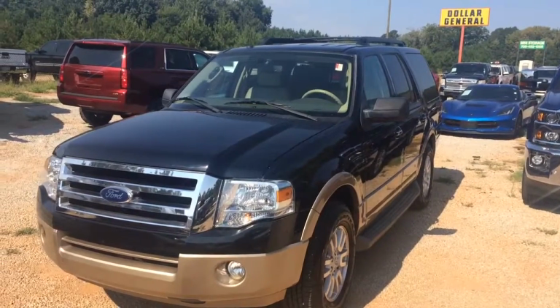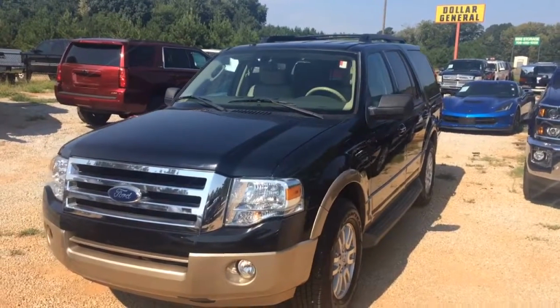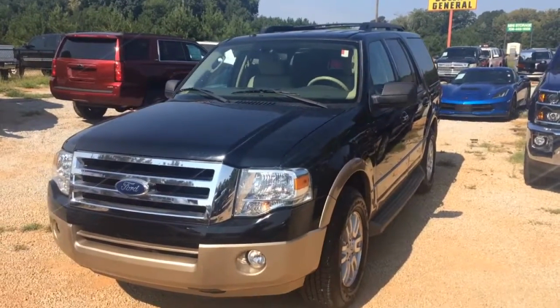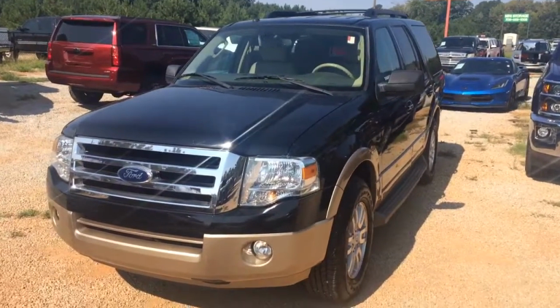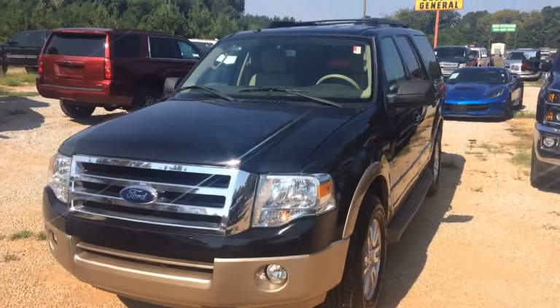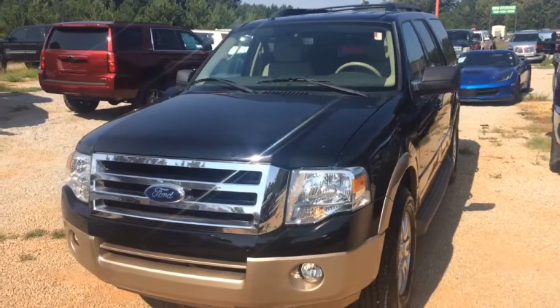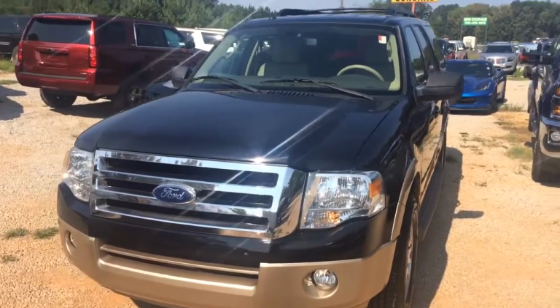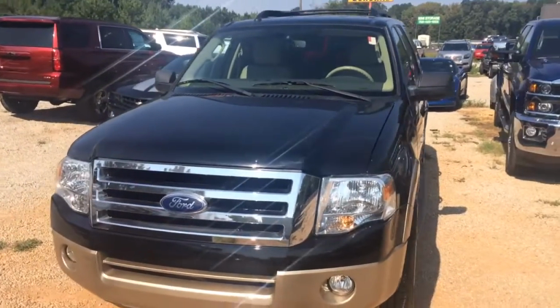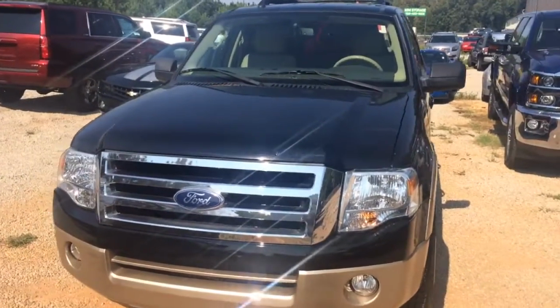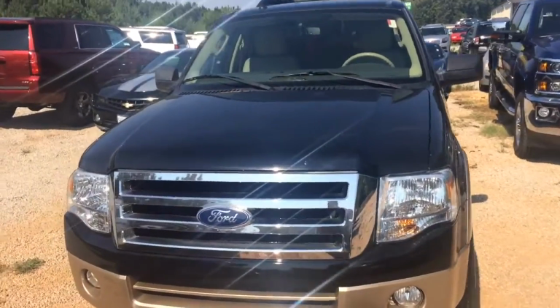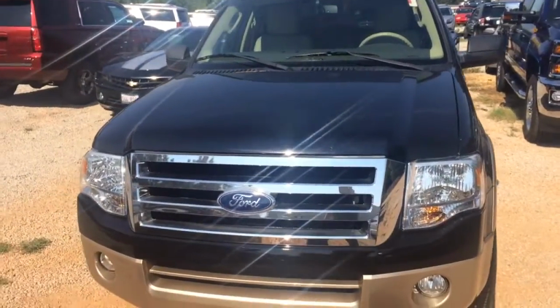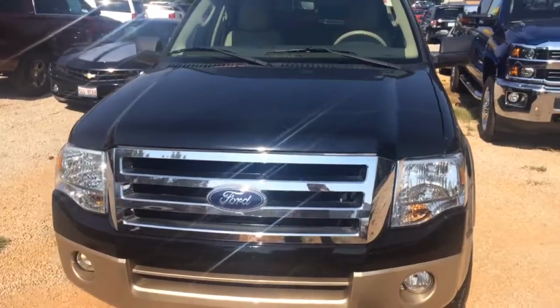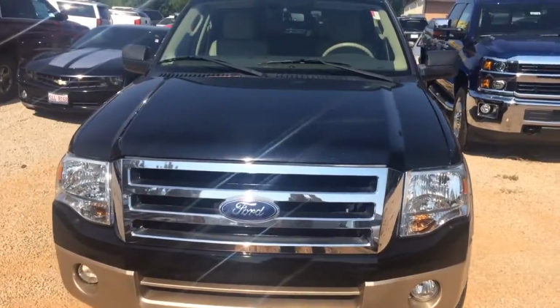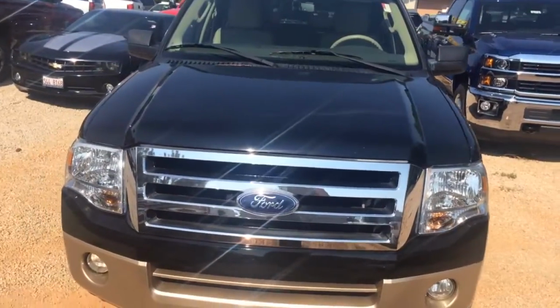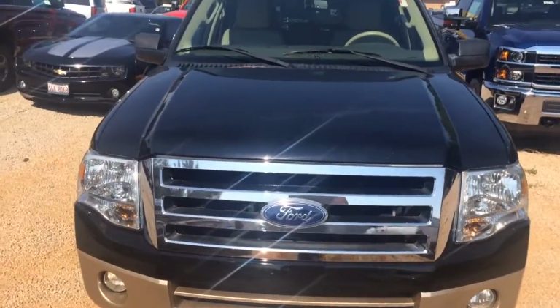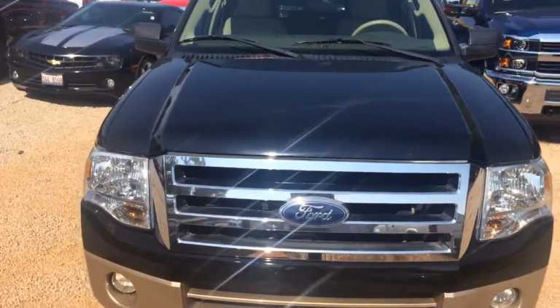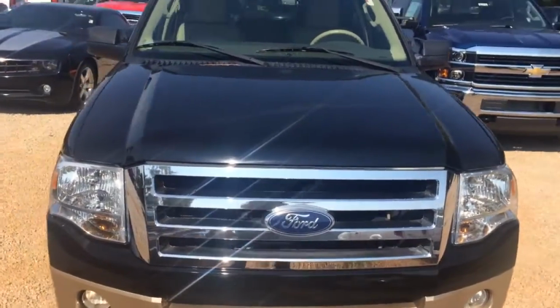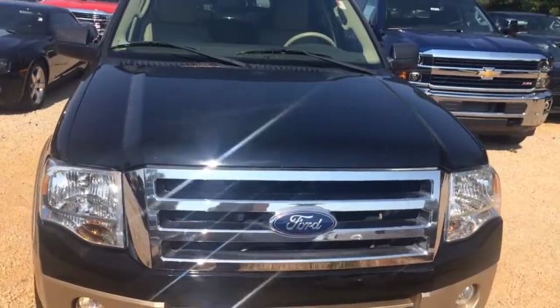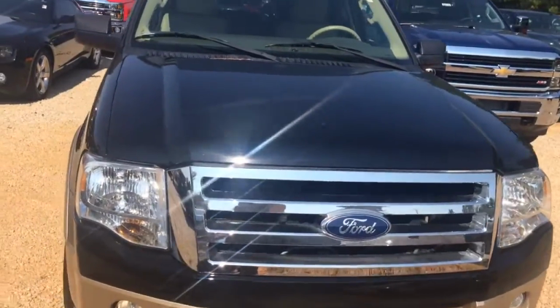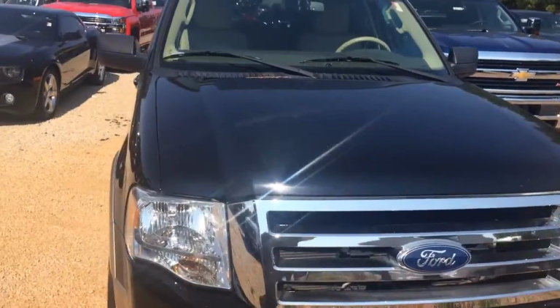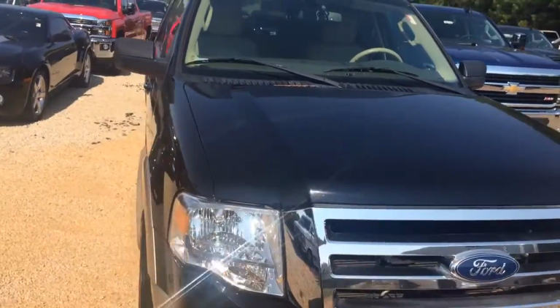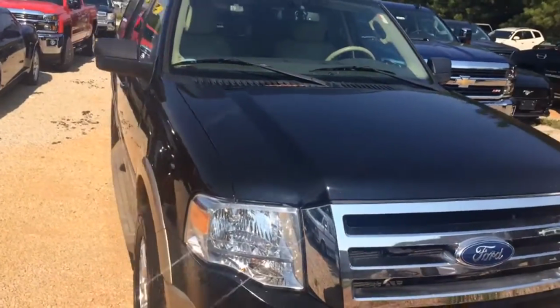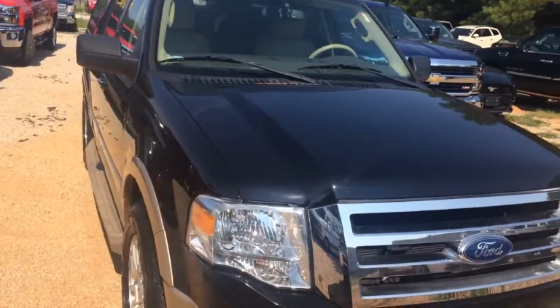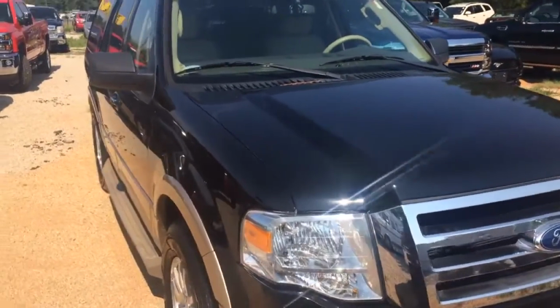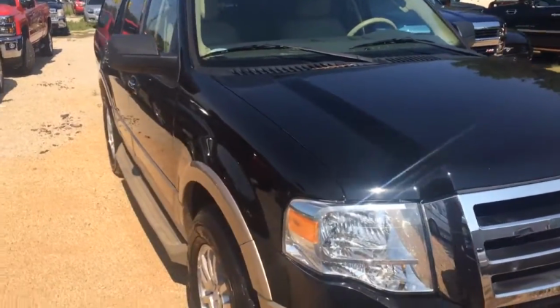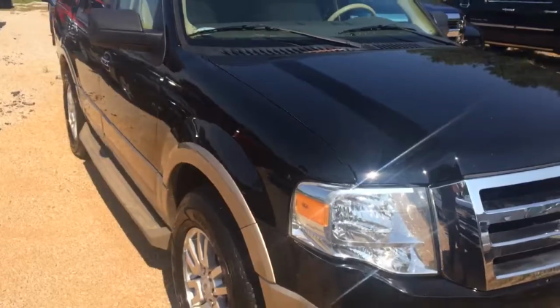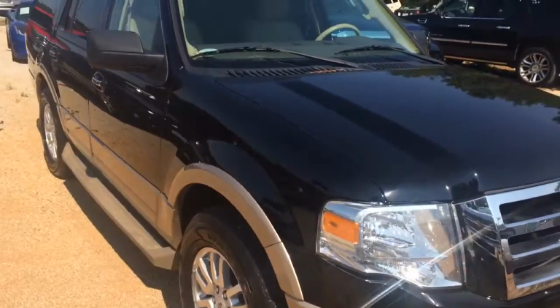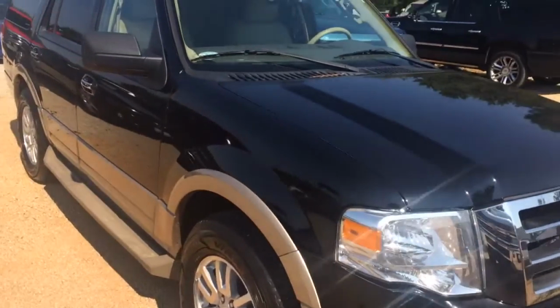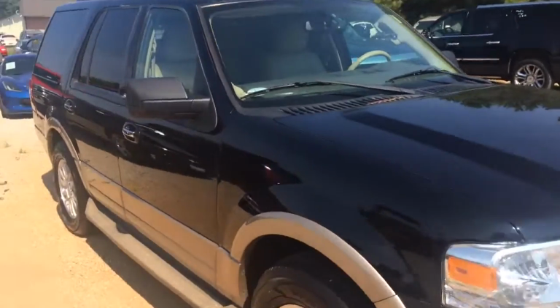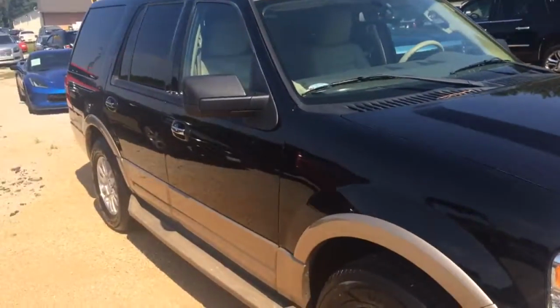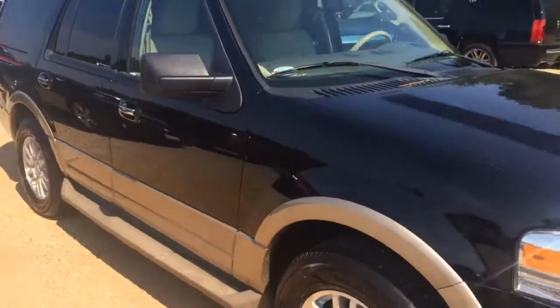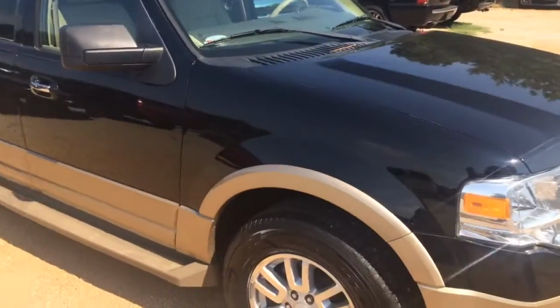Hey Rick, this is Brandon Rutherford at Jimmy Britt Chevy. I want to give you a quick walk around of the 2012 Ford Expedition you inquired about. This is the XLT trim level — gets it pretty loaded up for you.